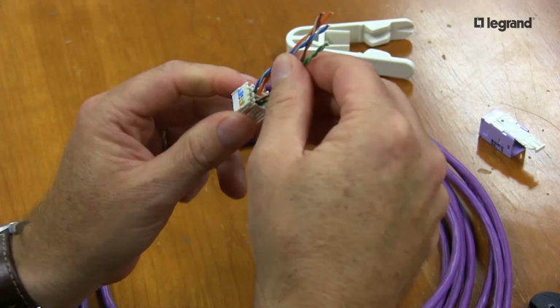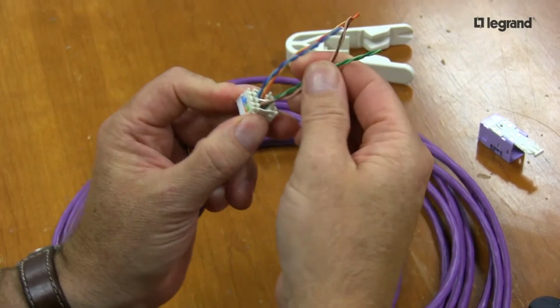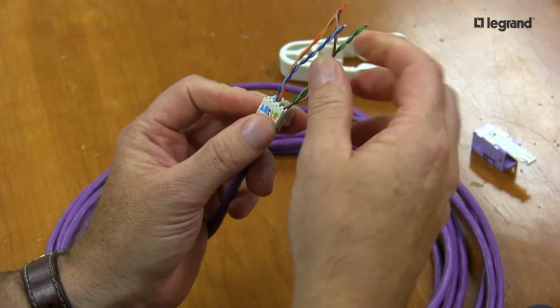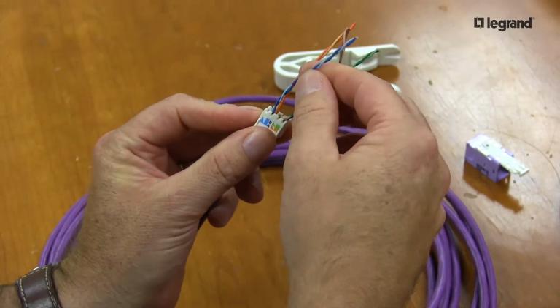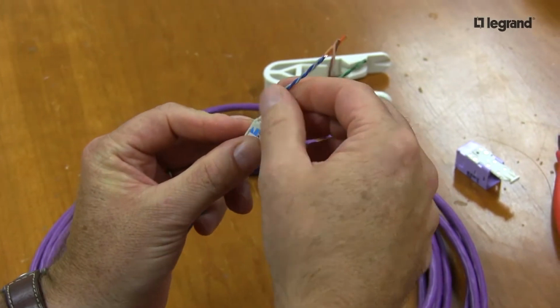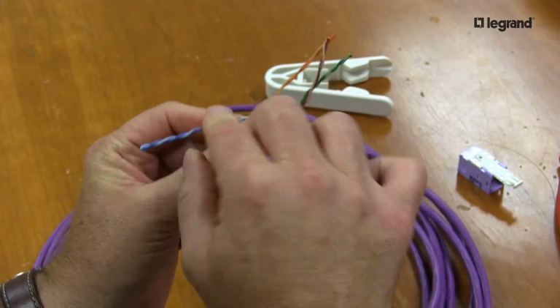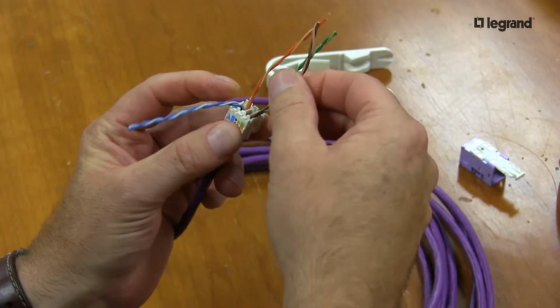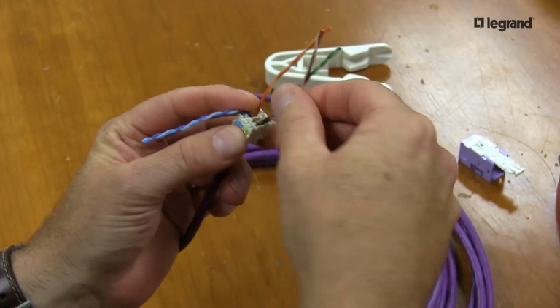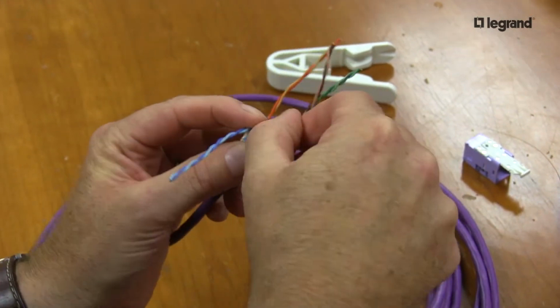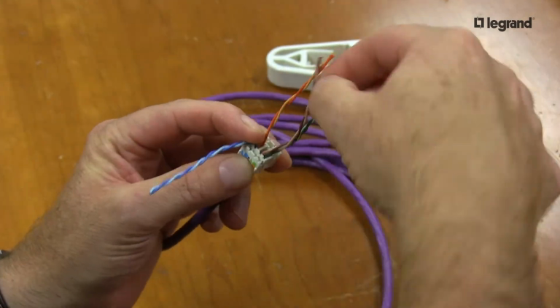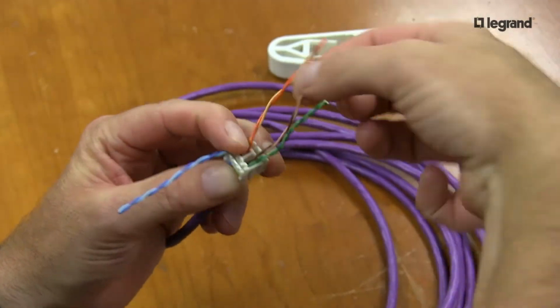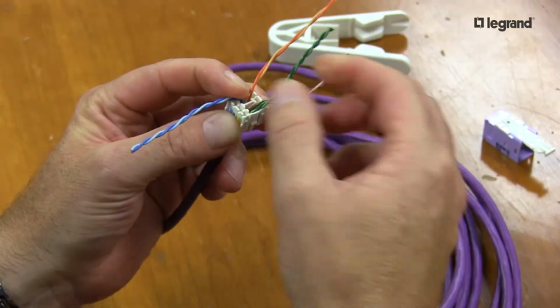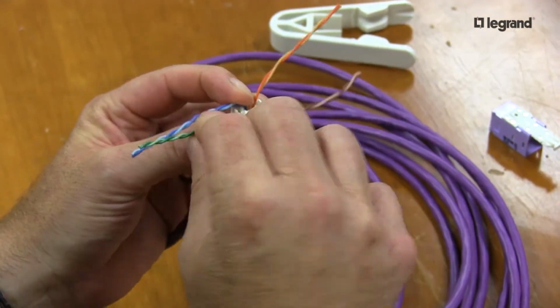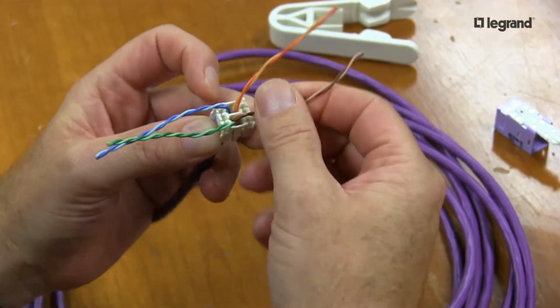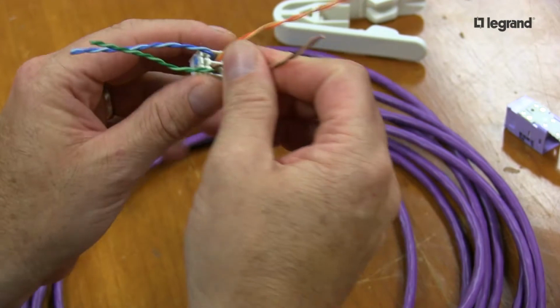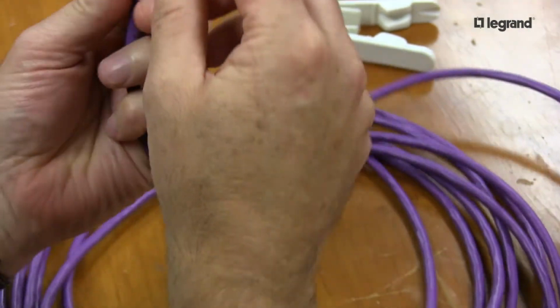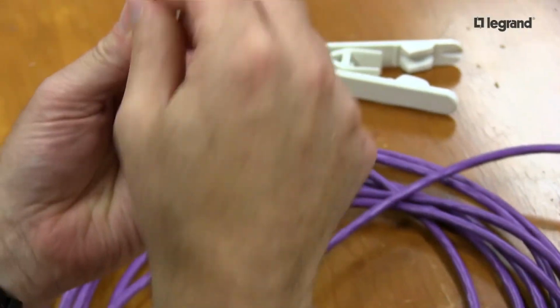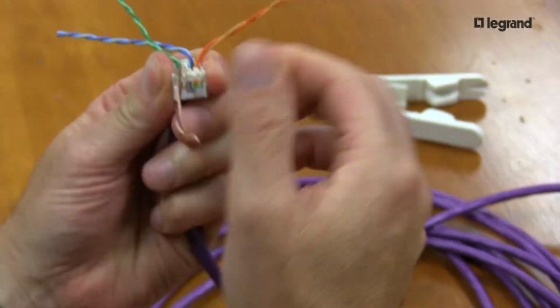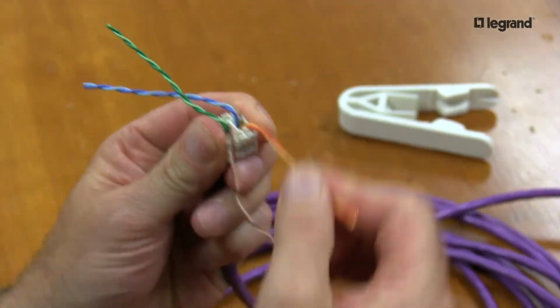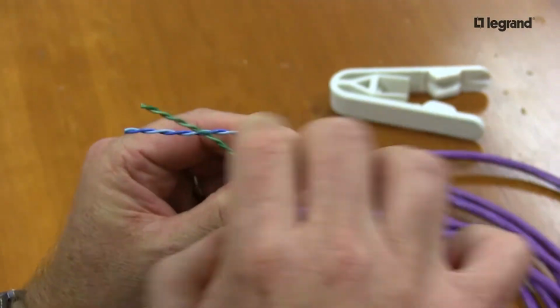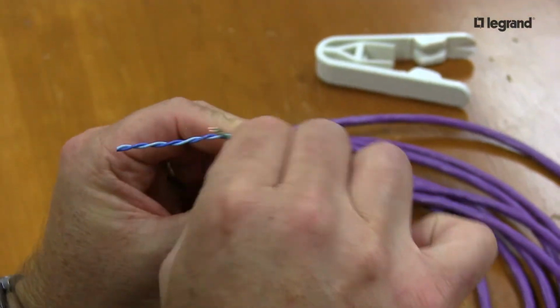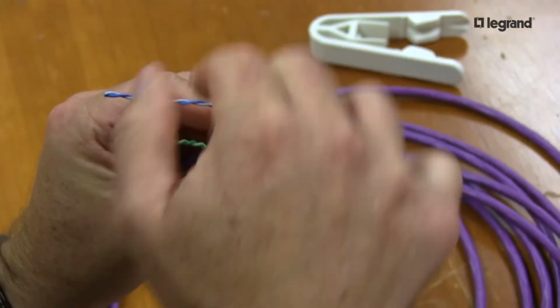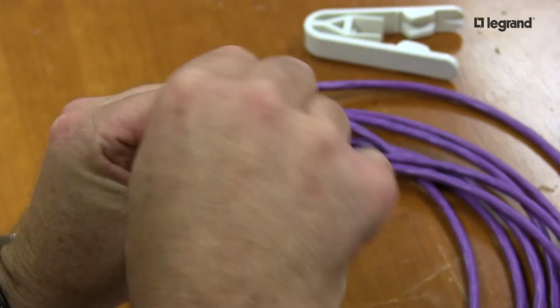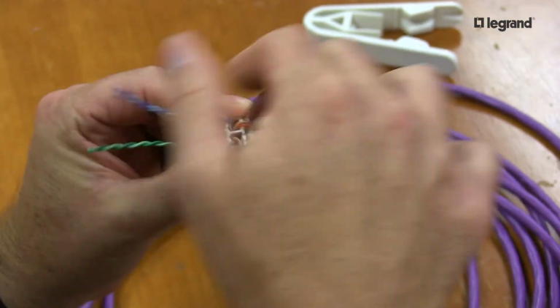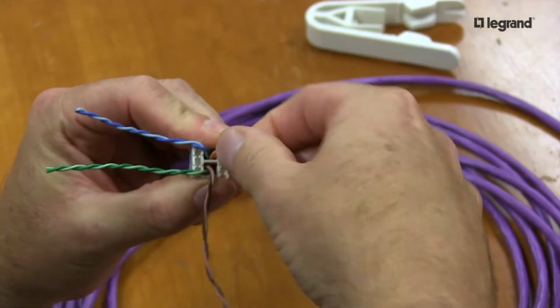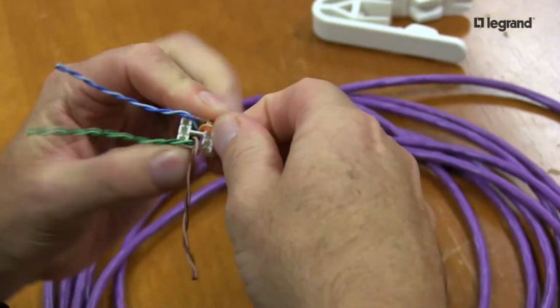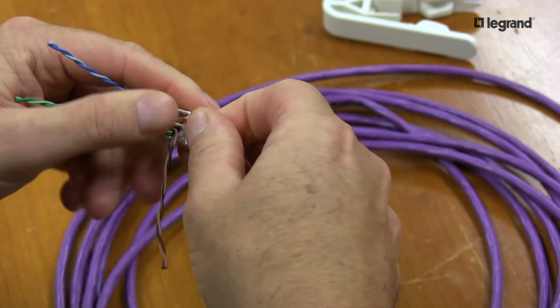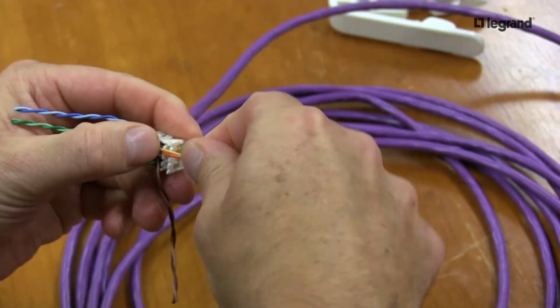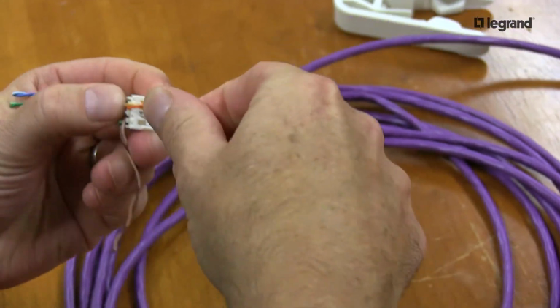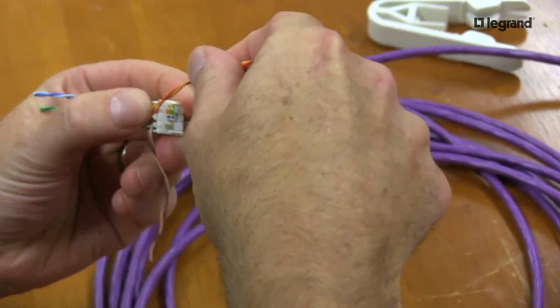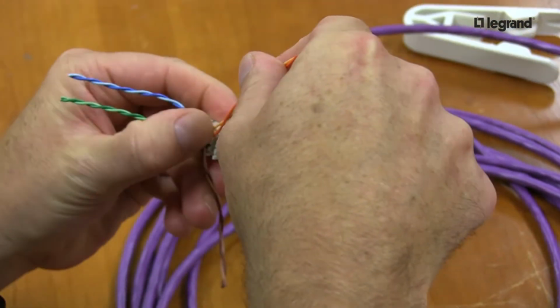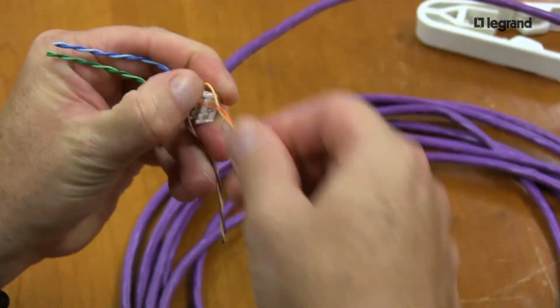Look at my lacing cap: blue, green — rotate it around — brown and orange. From here, you want to separate your conductors to the right color code.